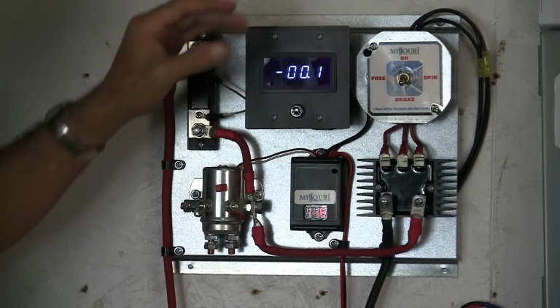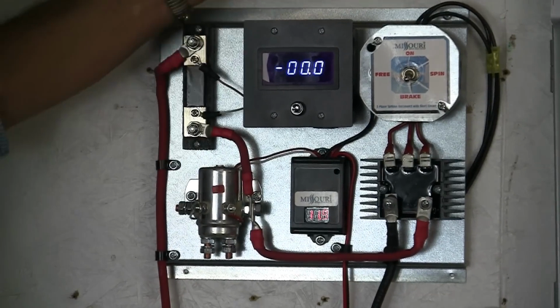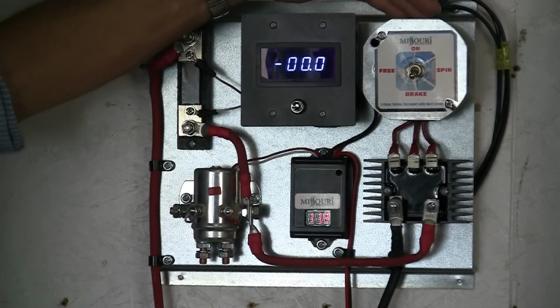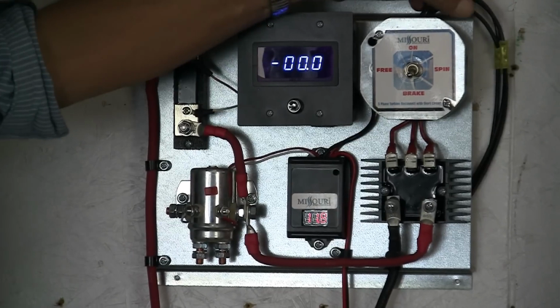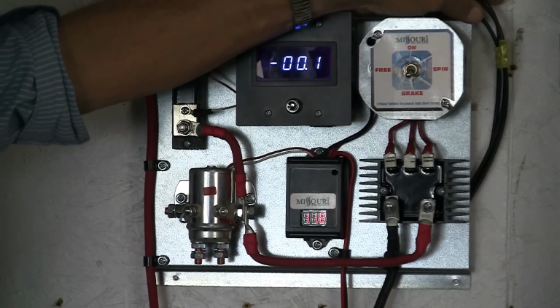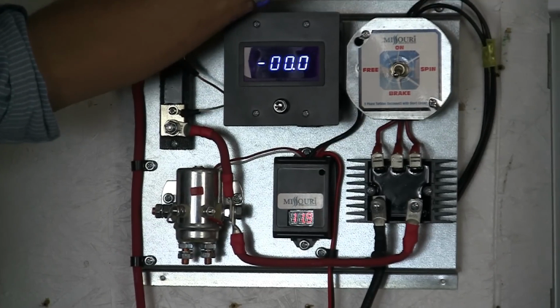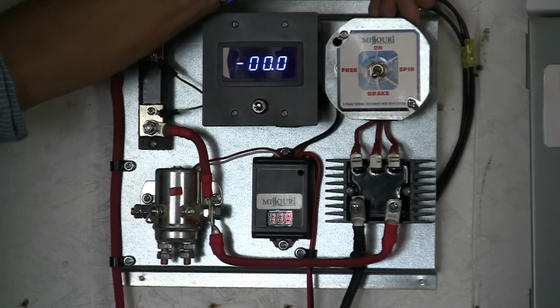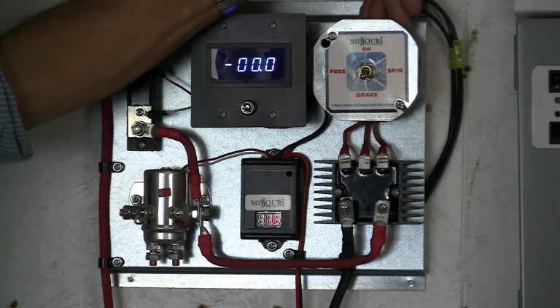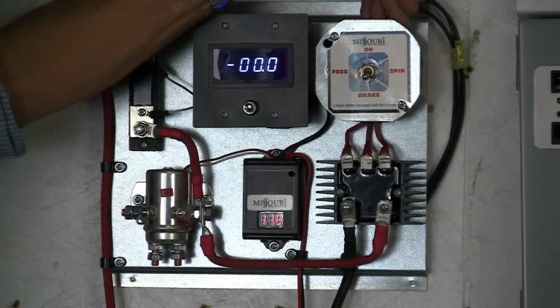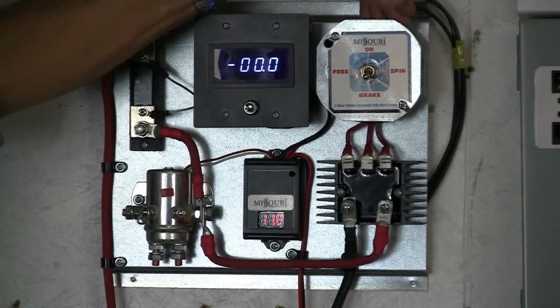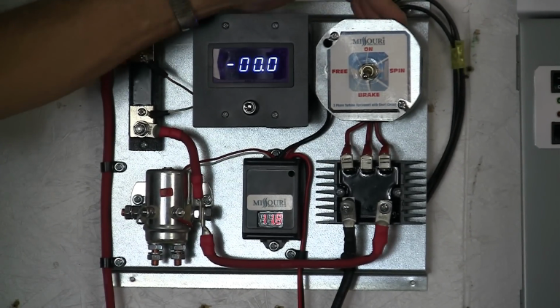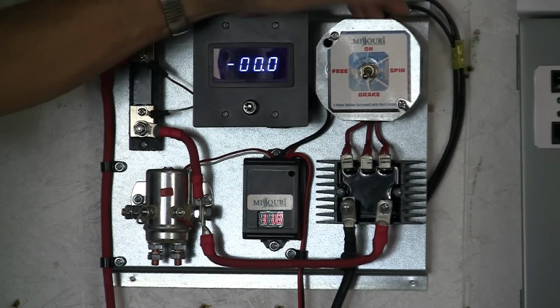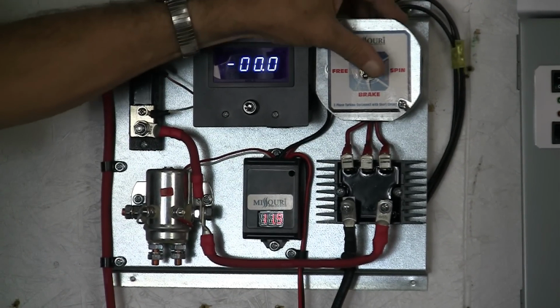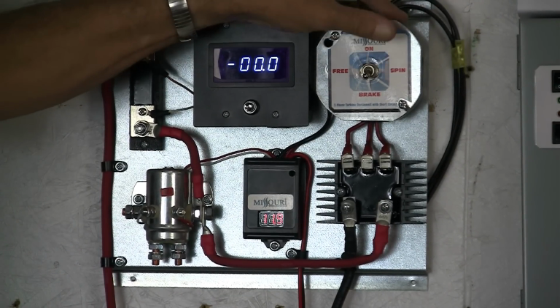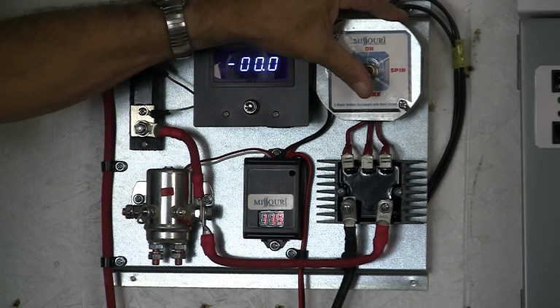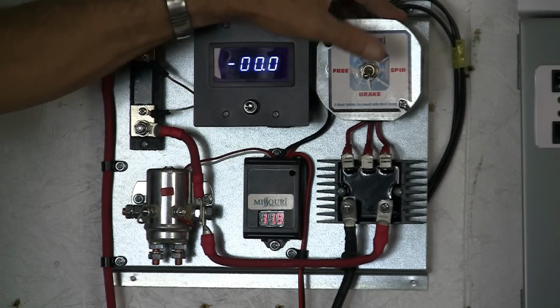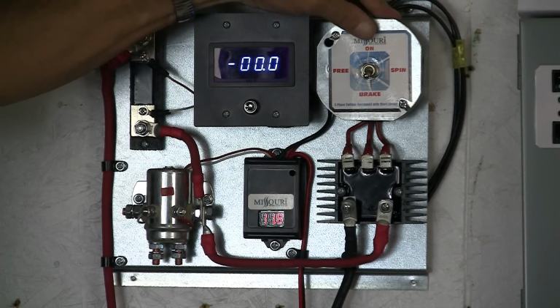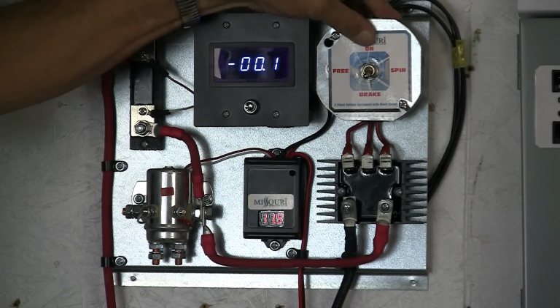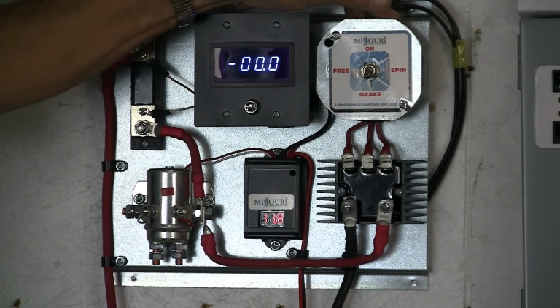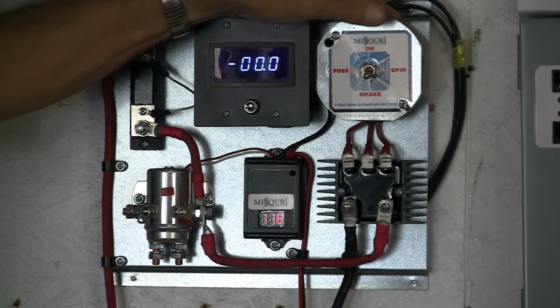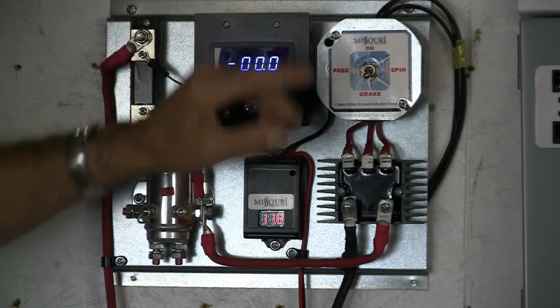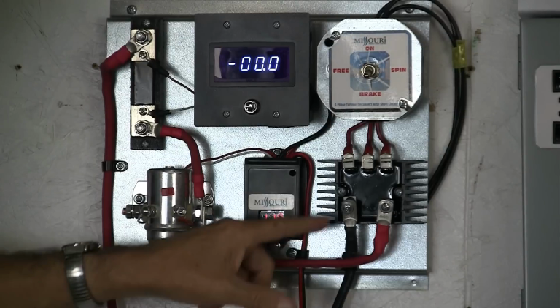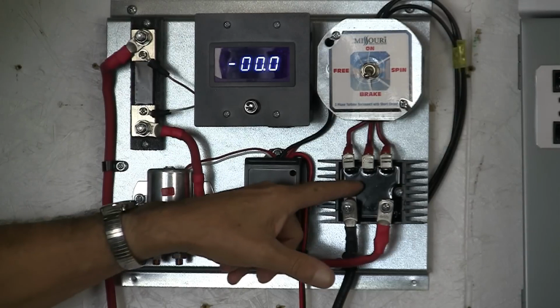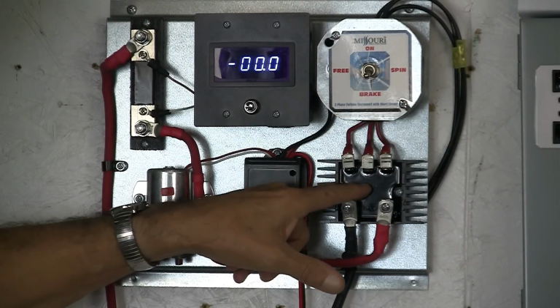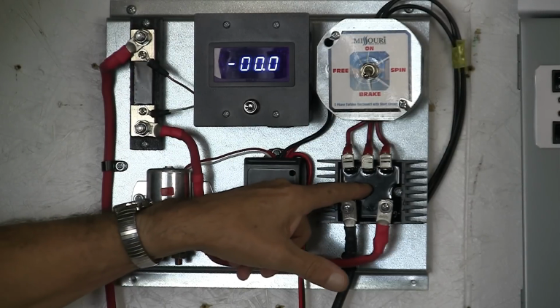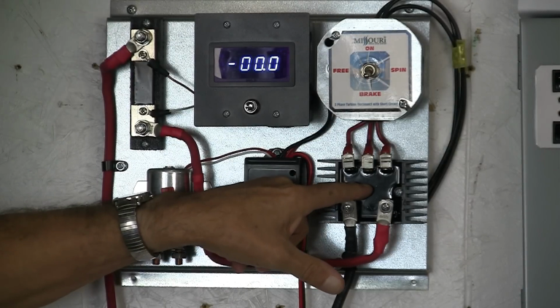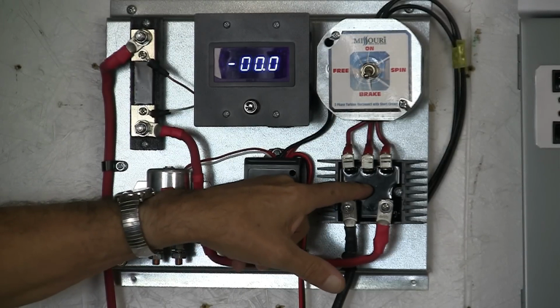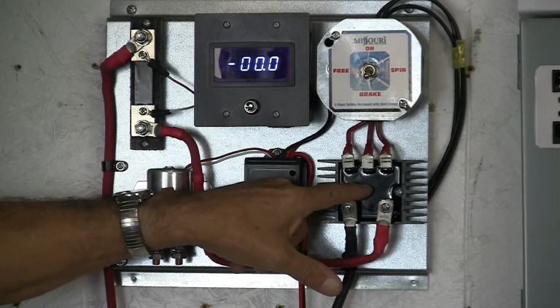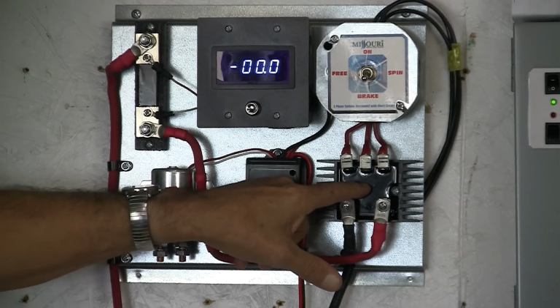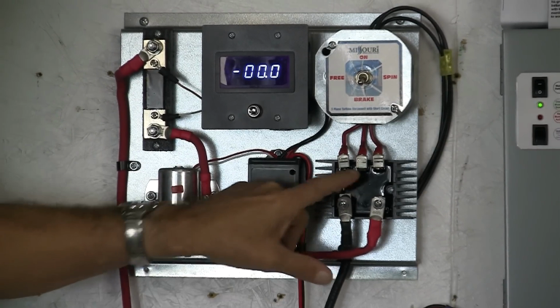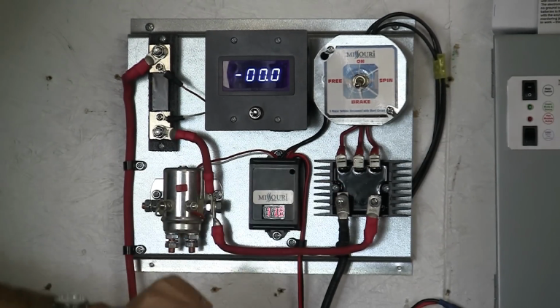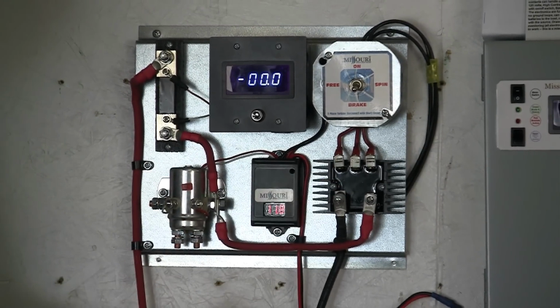Over here we have the brake switch and this will be for your wind turbine. So you have brake, spin, and on. We've also built in a rectifier onto the board for you.